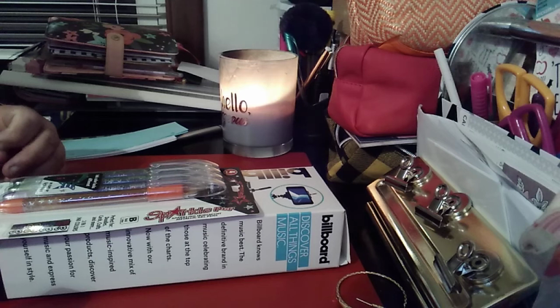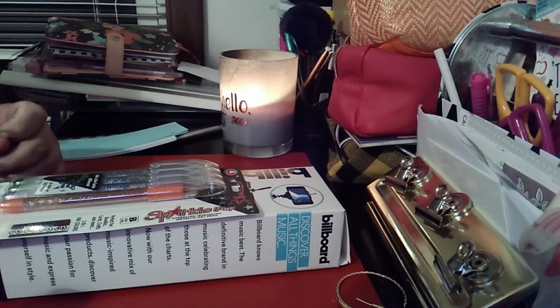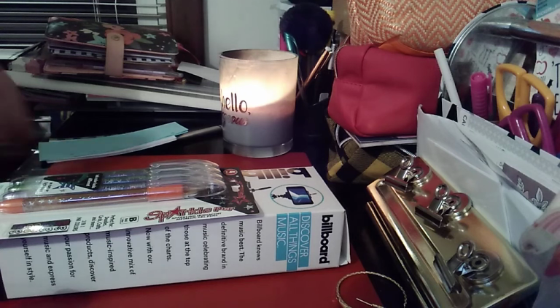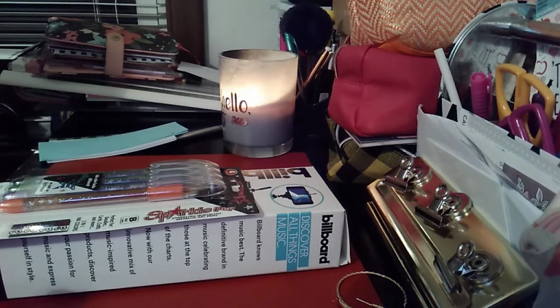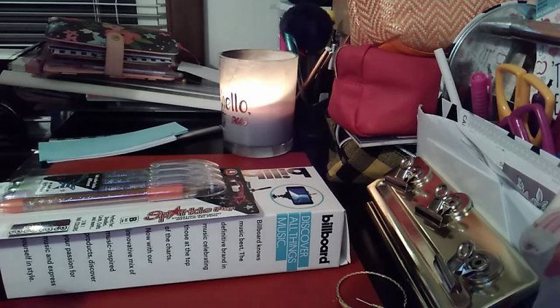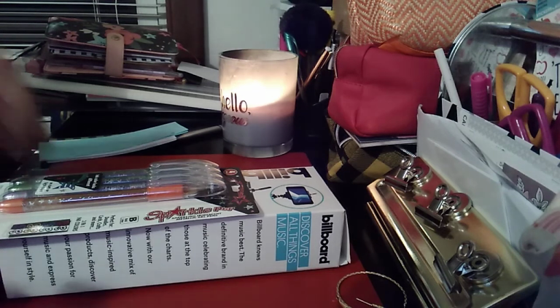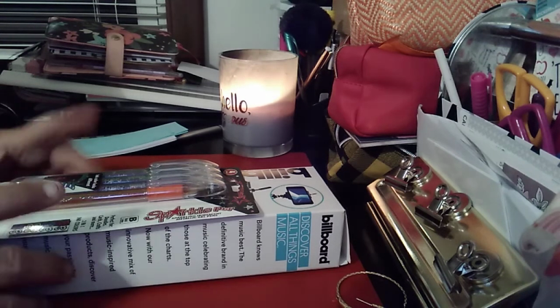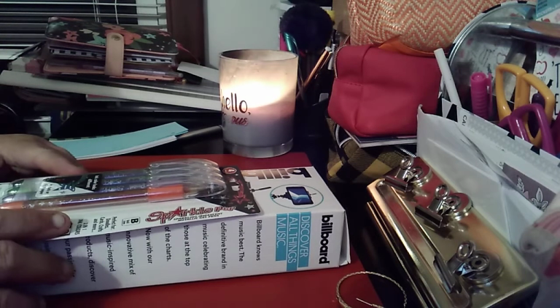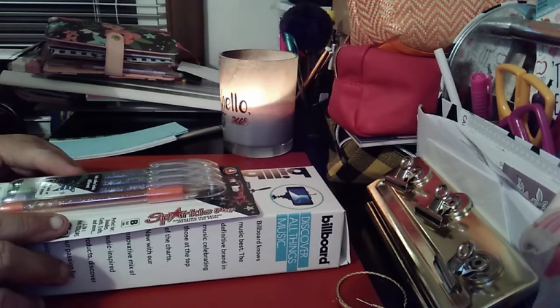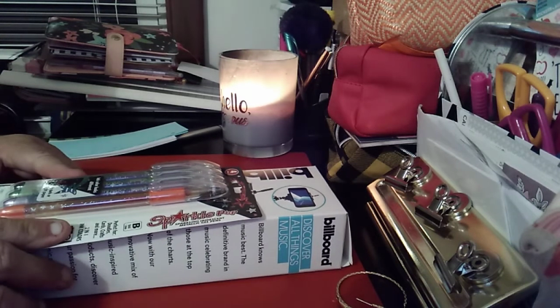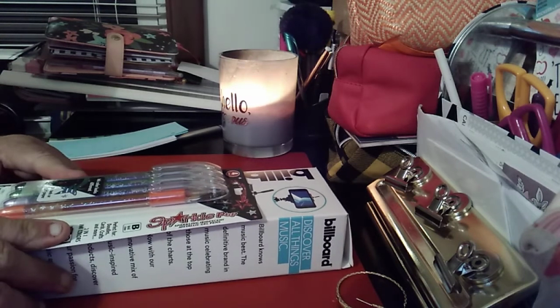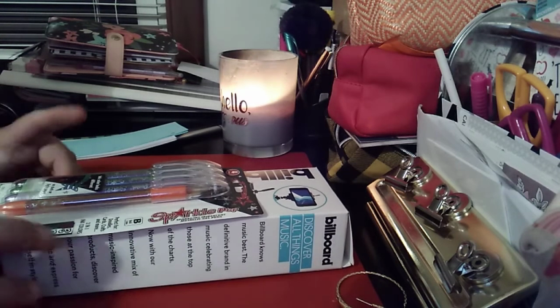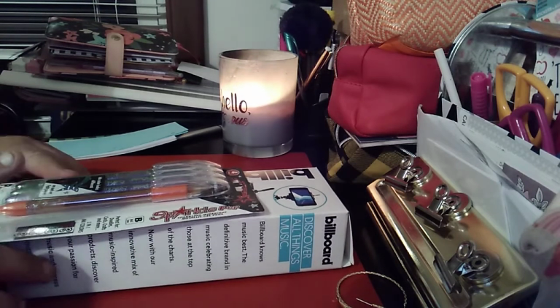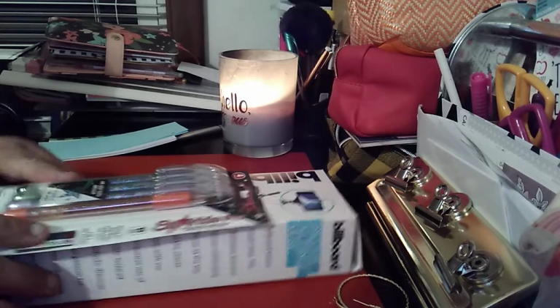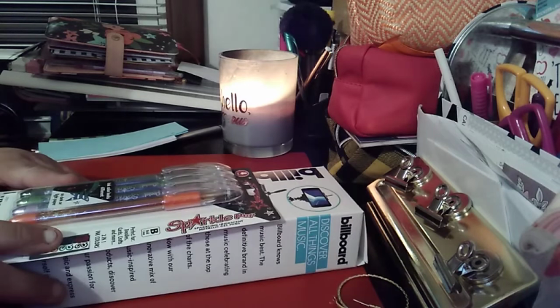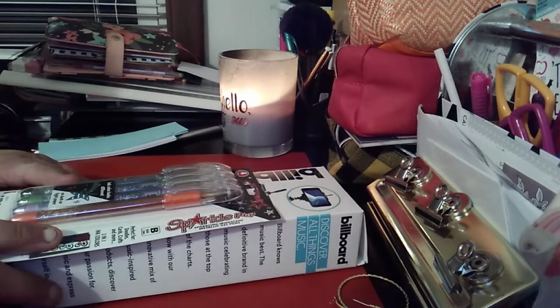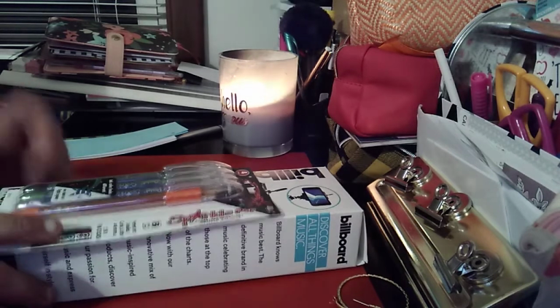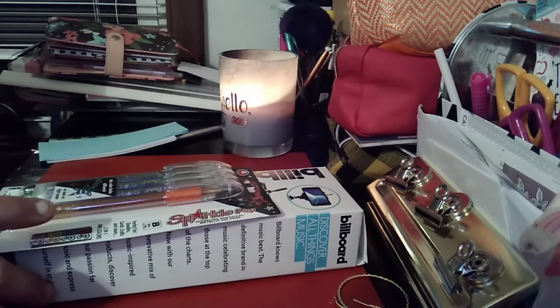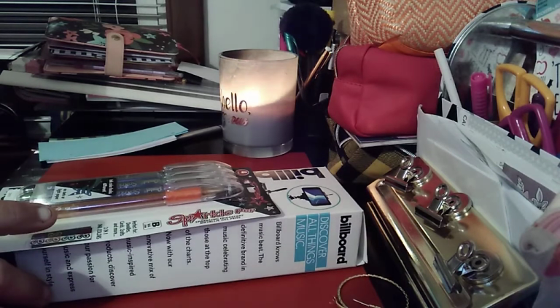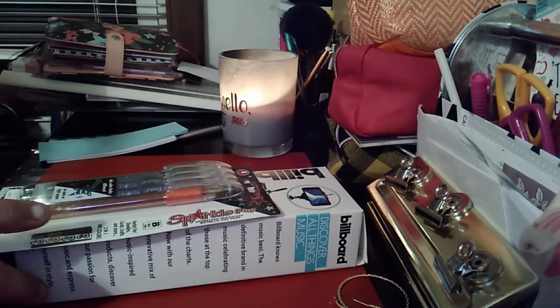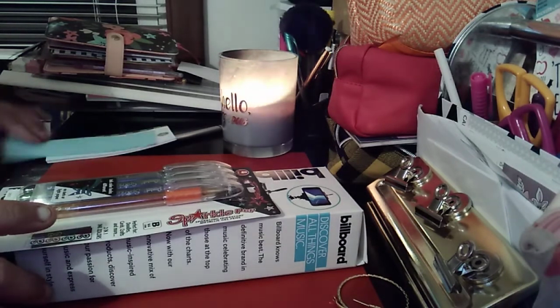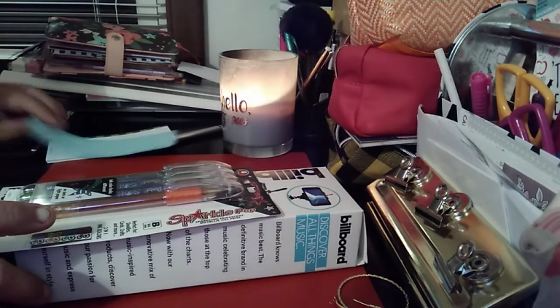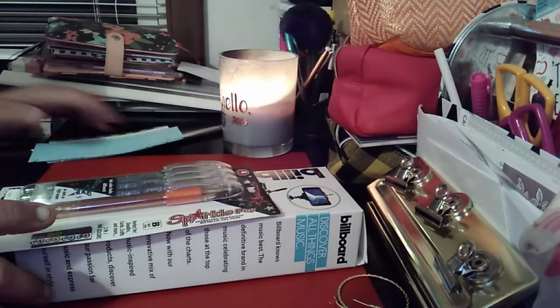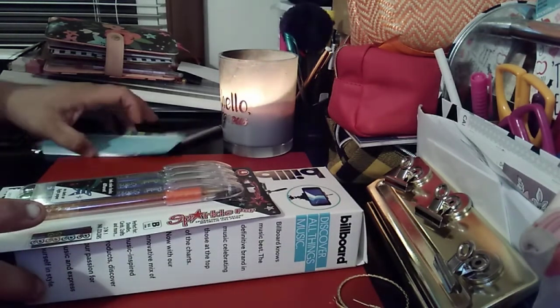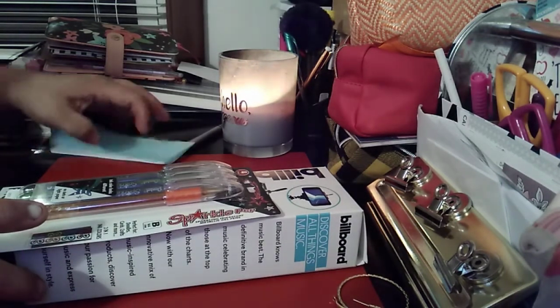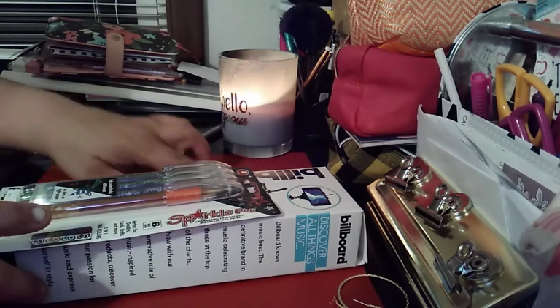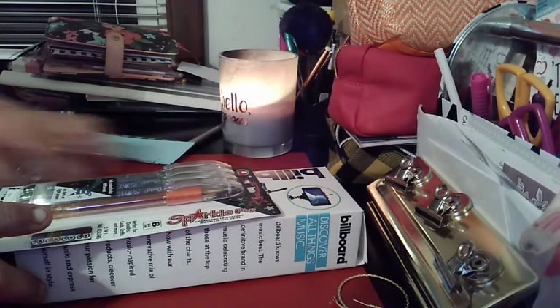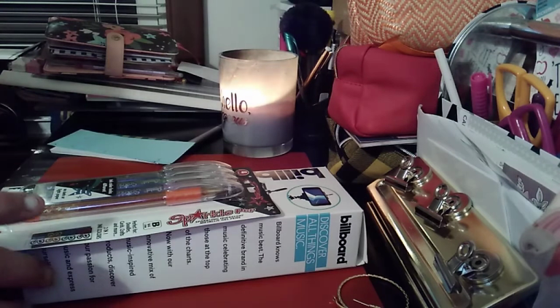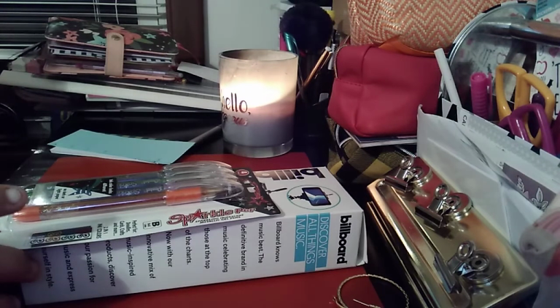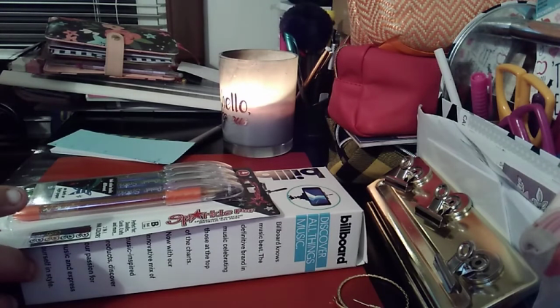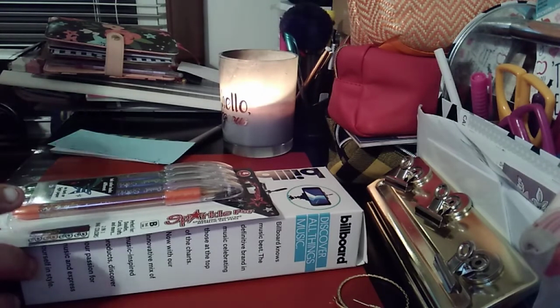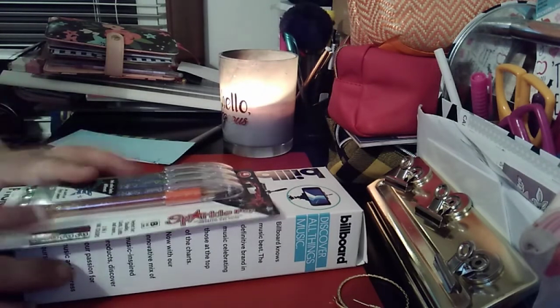Welcome to my channel! I'm gonna be doing a staples haul — things that my daughter bought me from Staples. Her channel is Planning with Jackie, check it out. Let's get into the video.